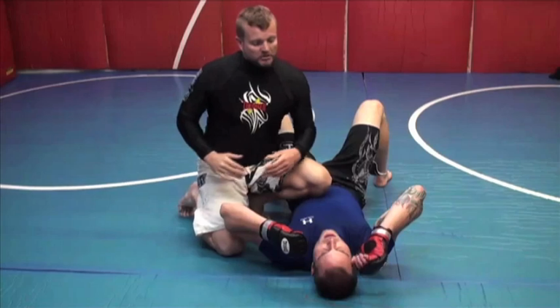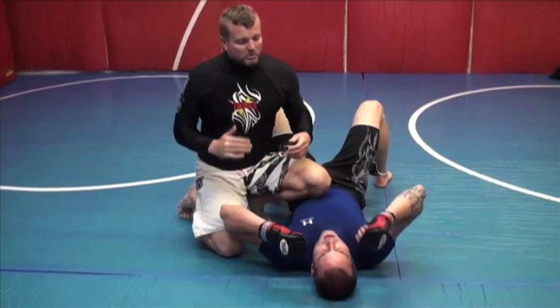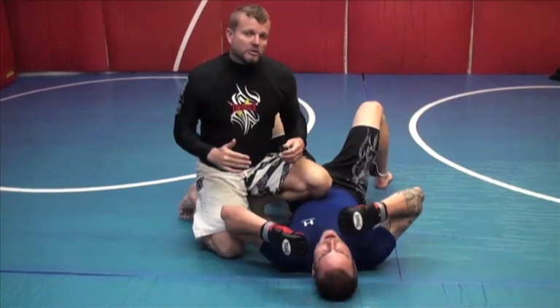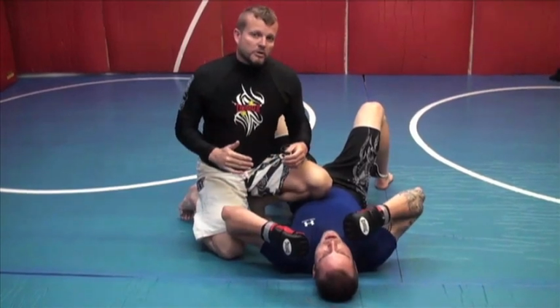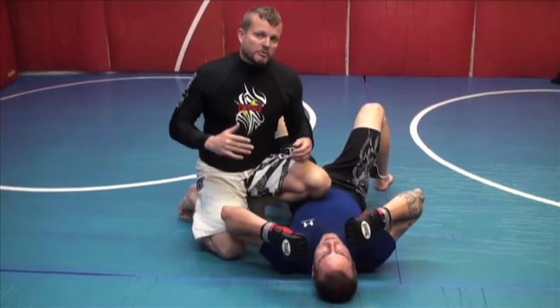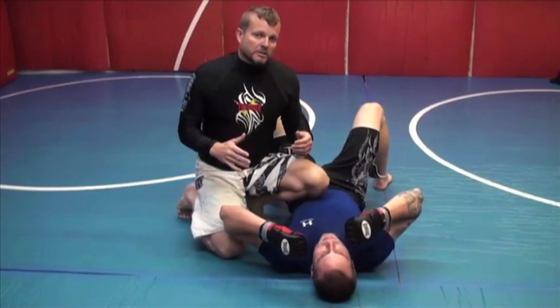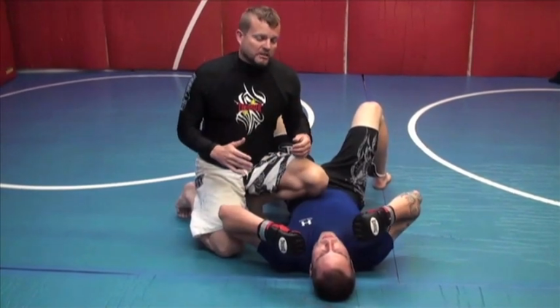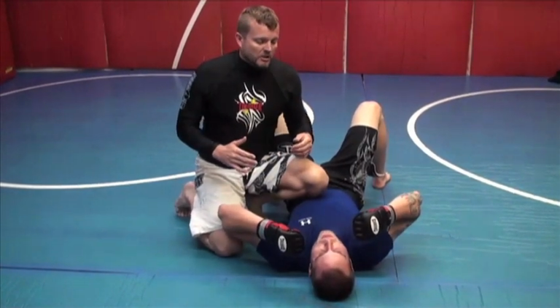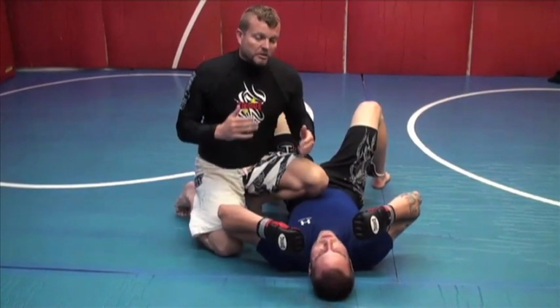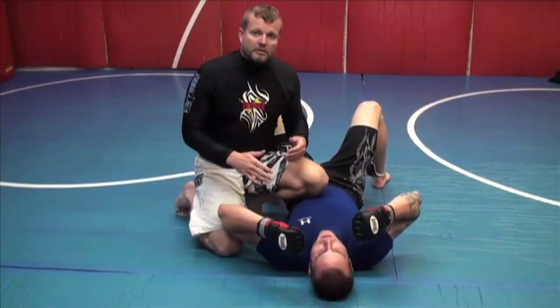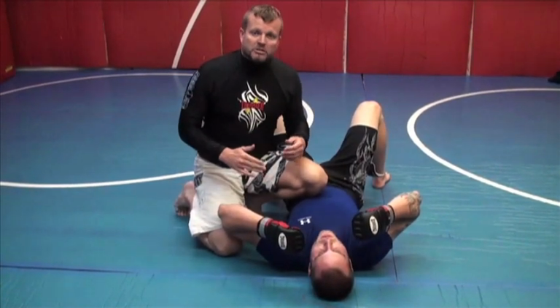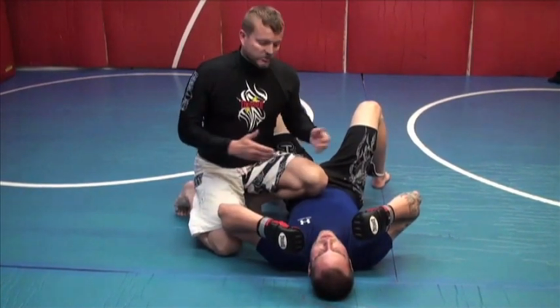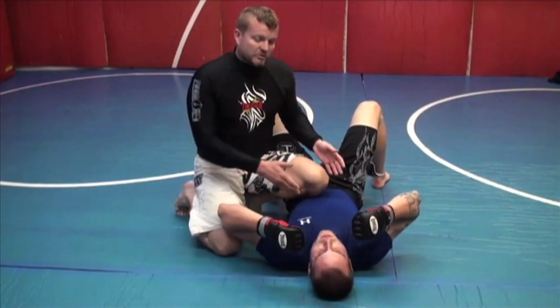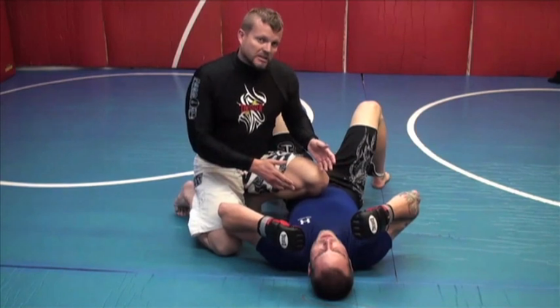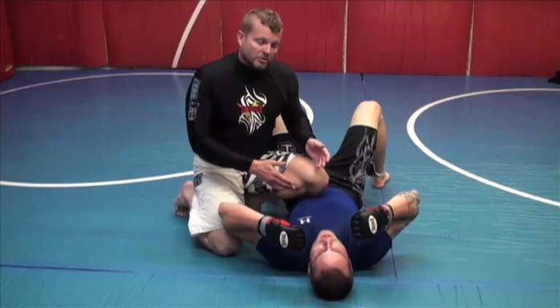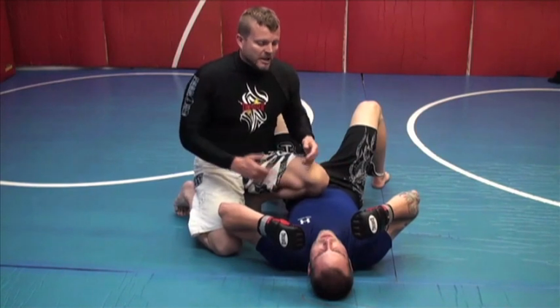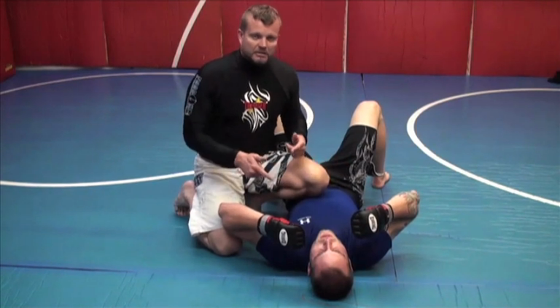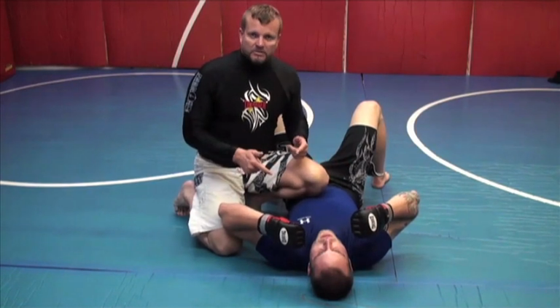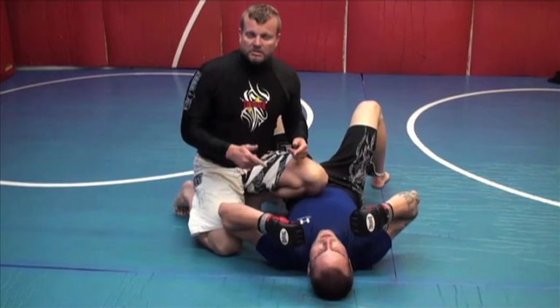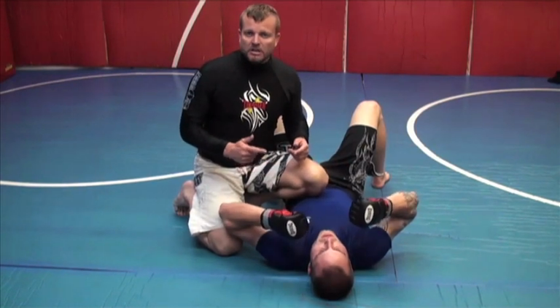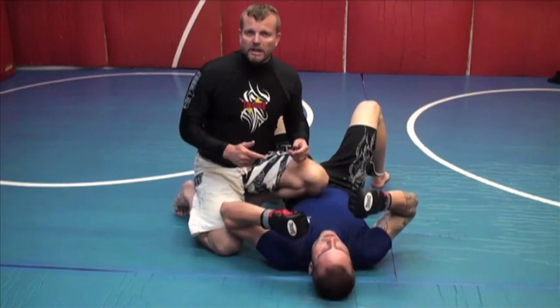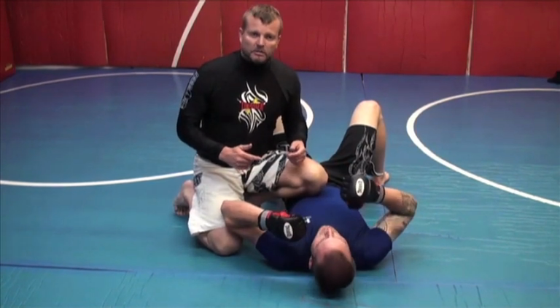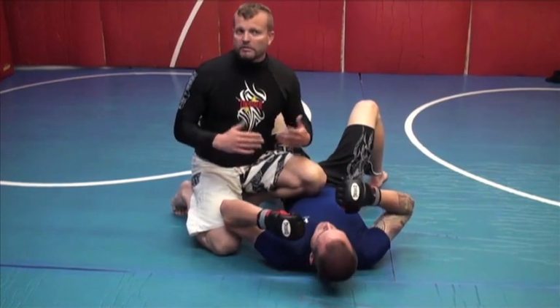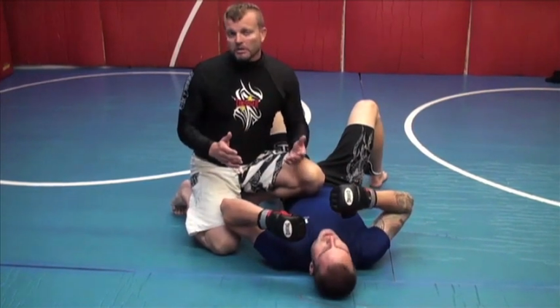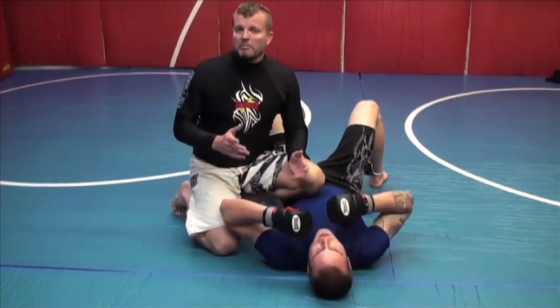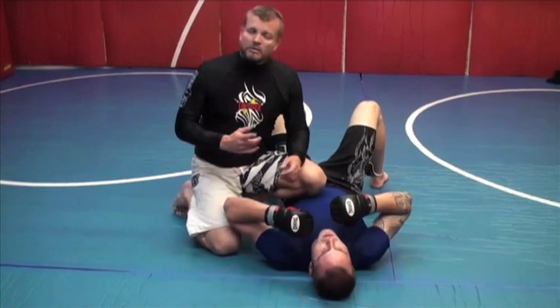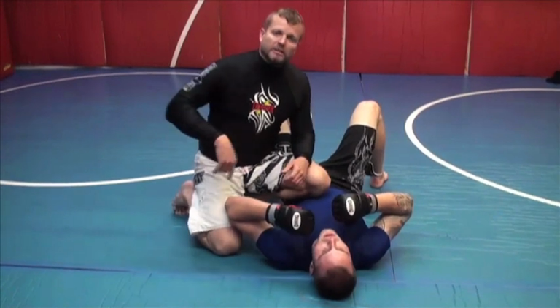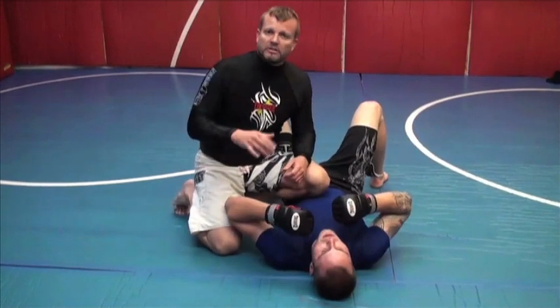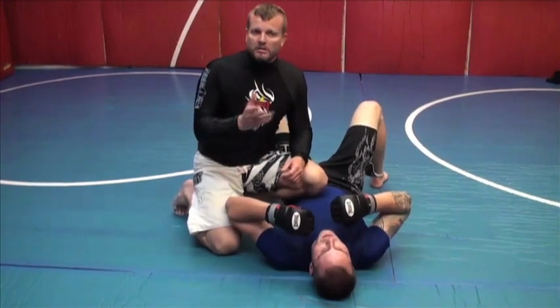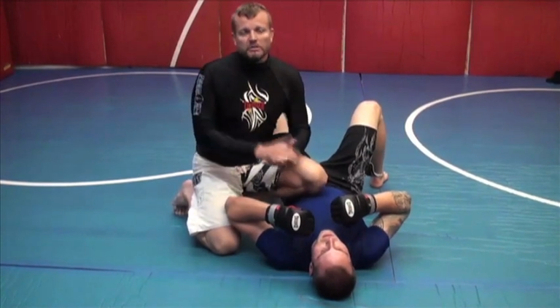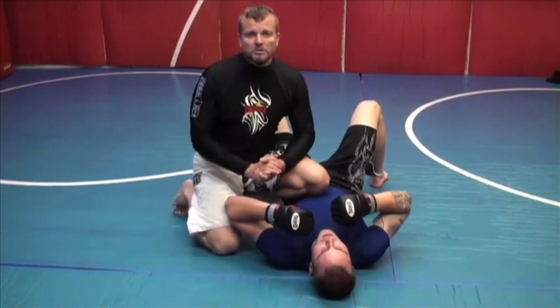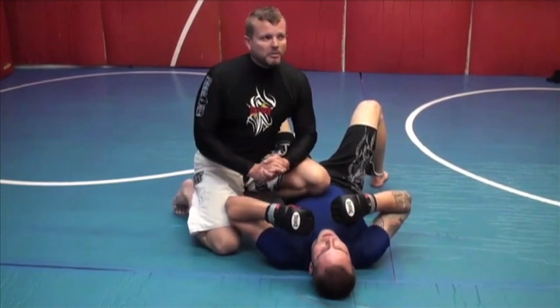From a double leg takedown, we're going to fire in some shots after we get knee control to get this person's attention and get them reacting a little bit. Then we're going to go to a mount, then into the sandbar, then into an actual arm bar.